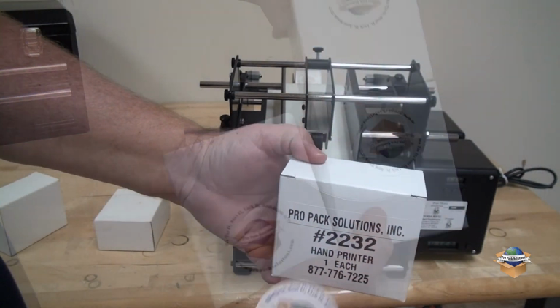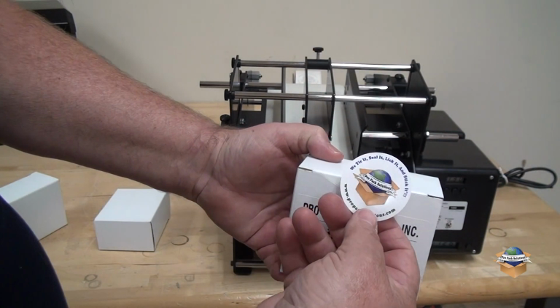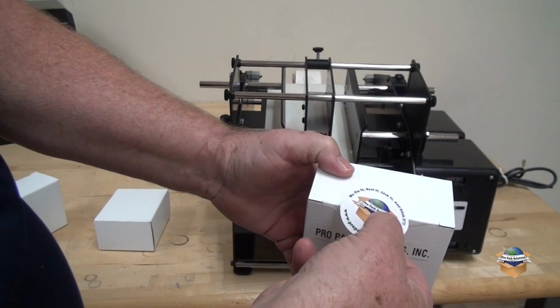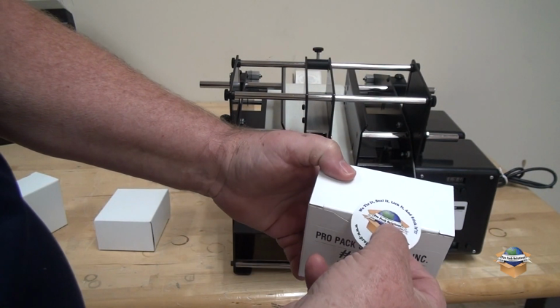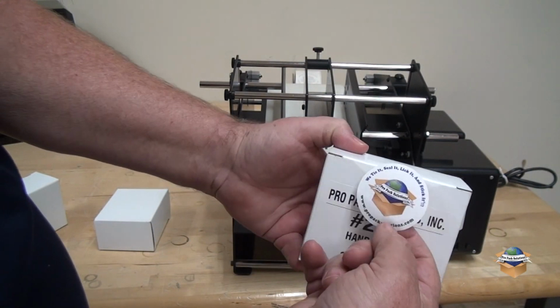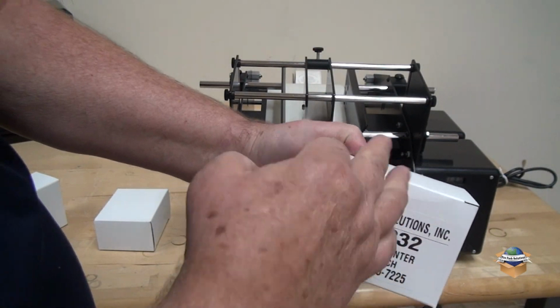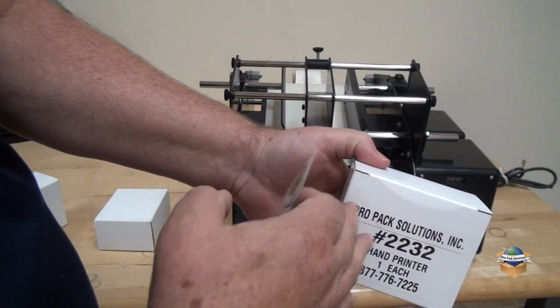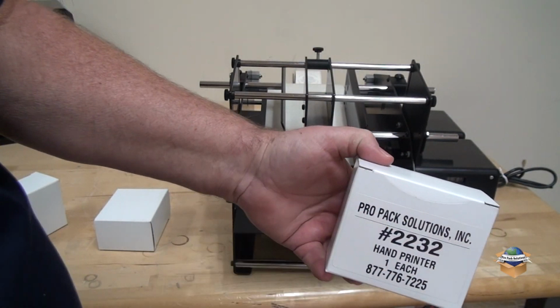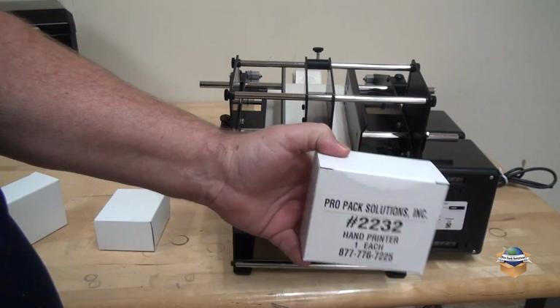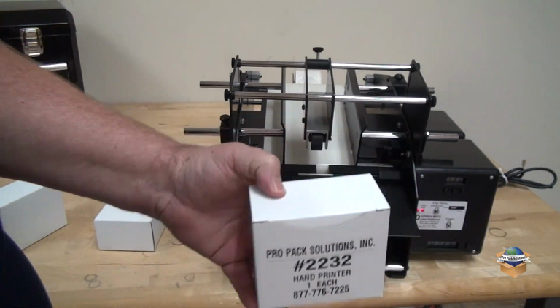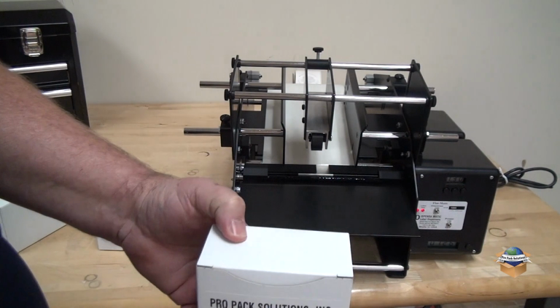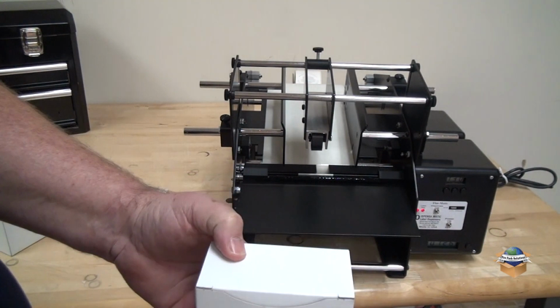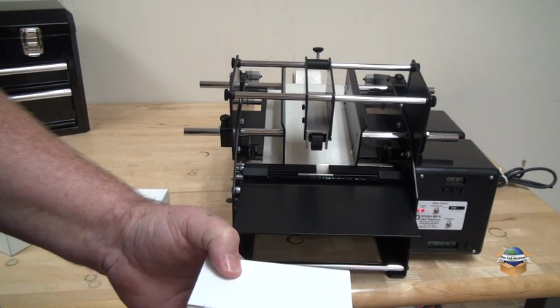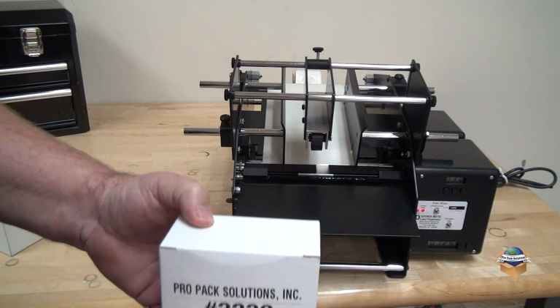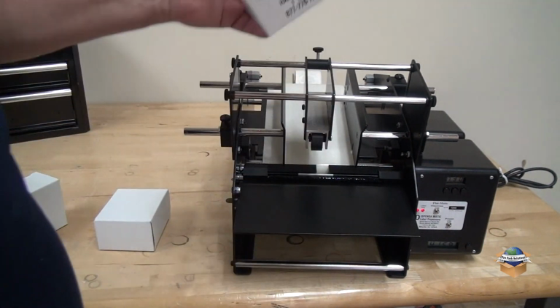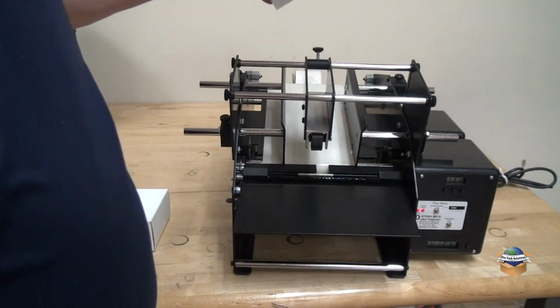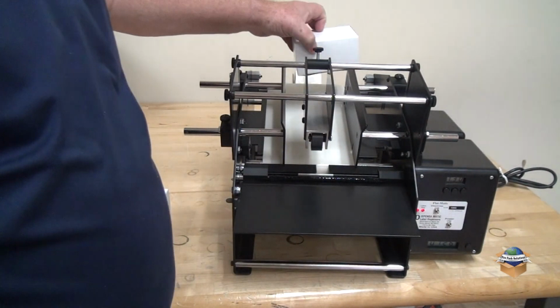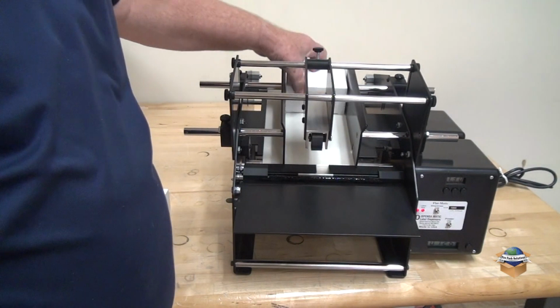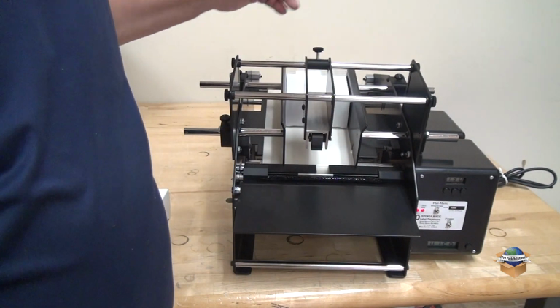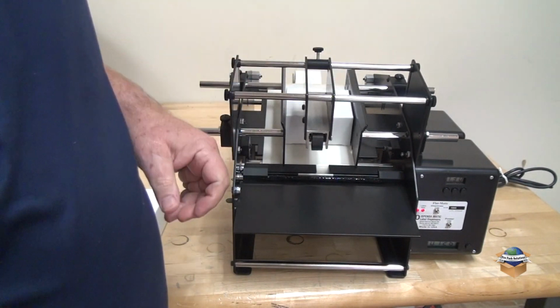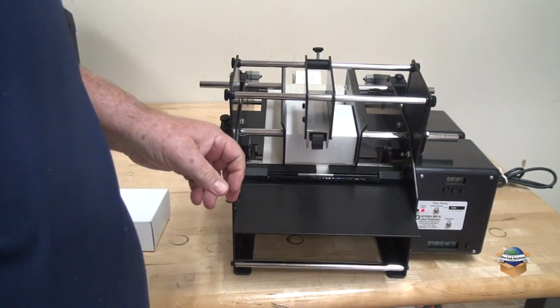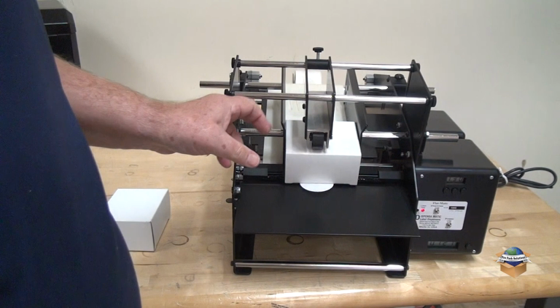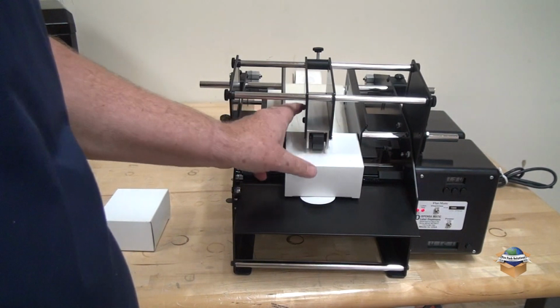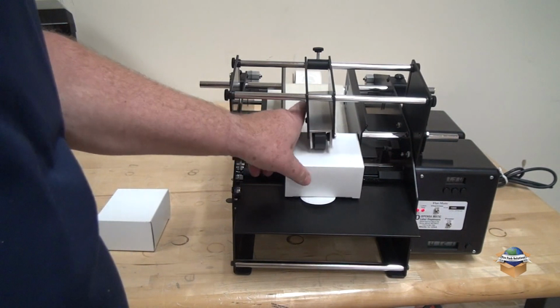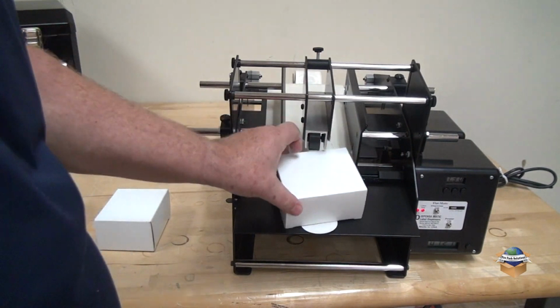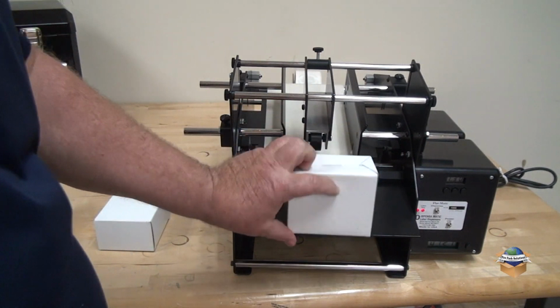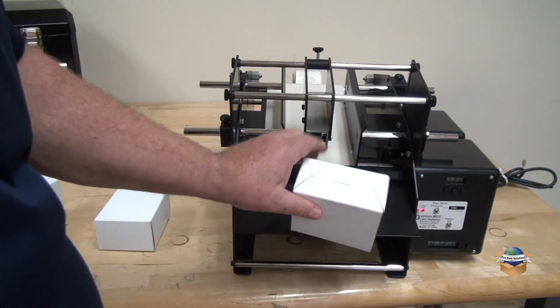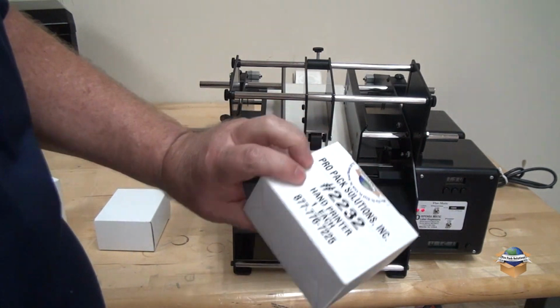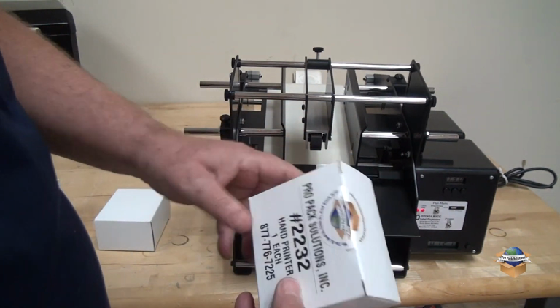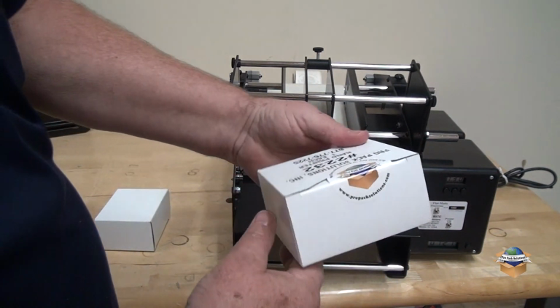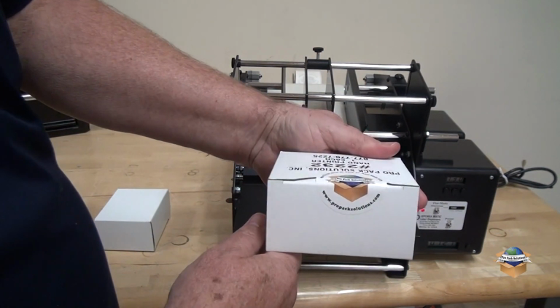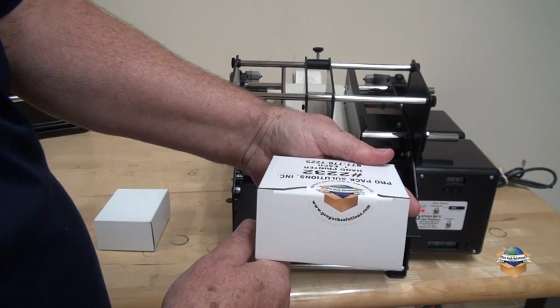If you wanted to put a label half here and half here to close the box down, this machine will also do it. Once you feed the box through, you just need to take it out and do that to it, and you'll wrap around the edge.